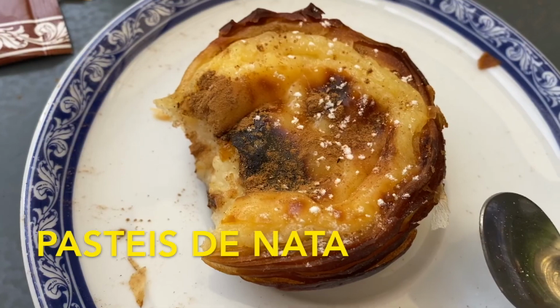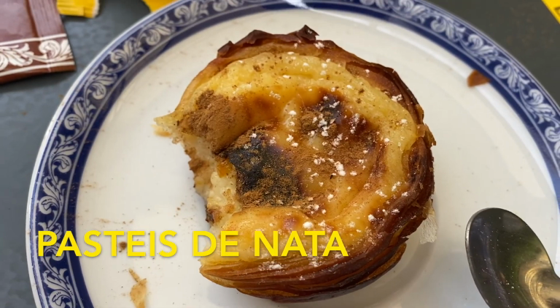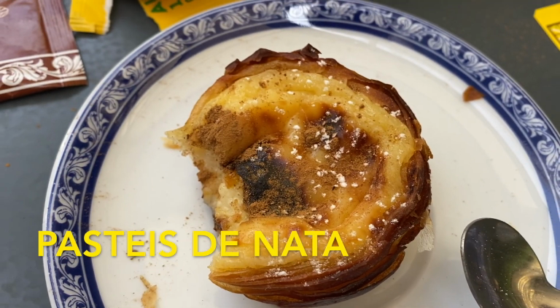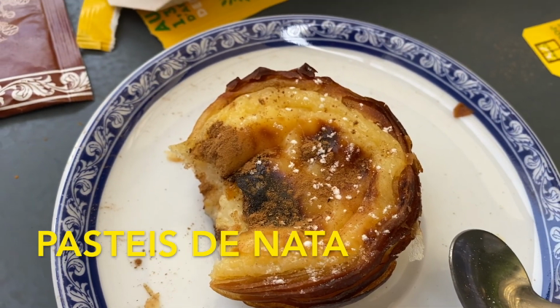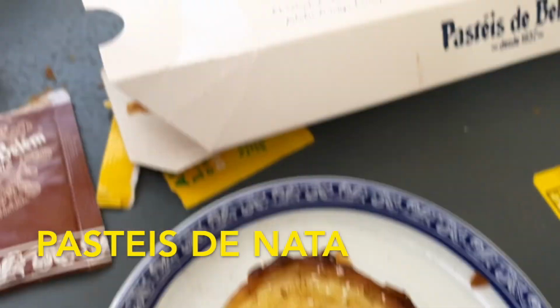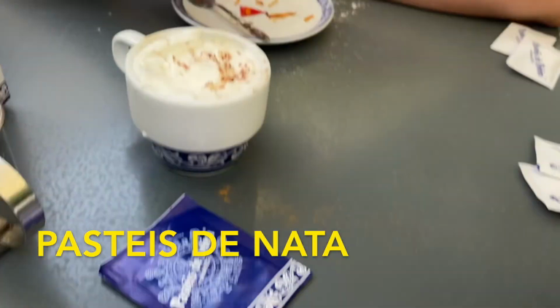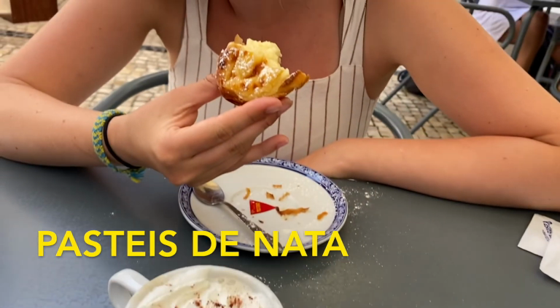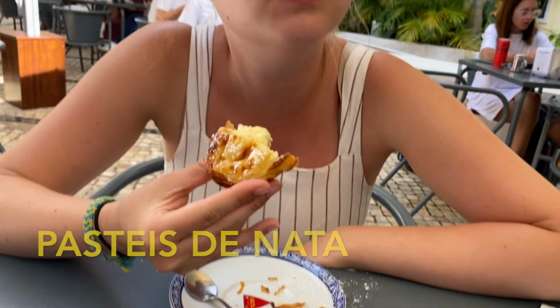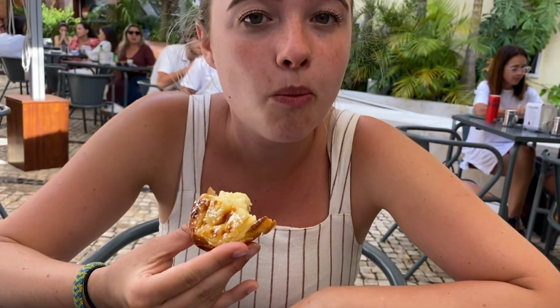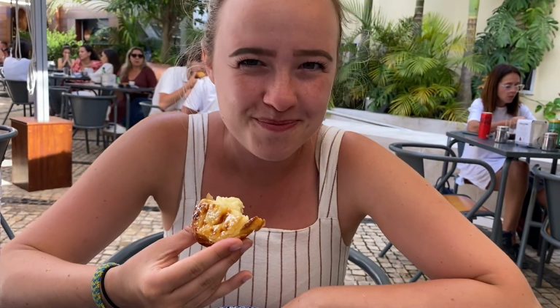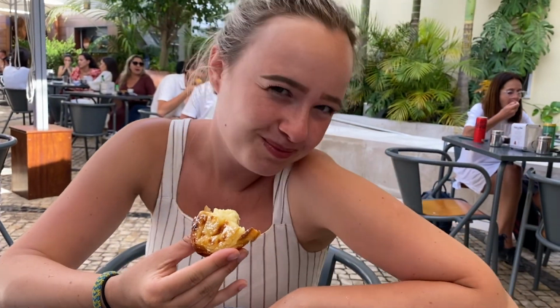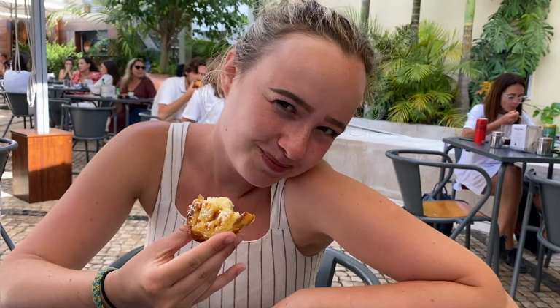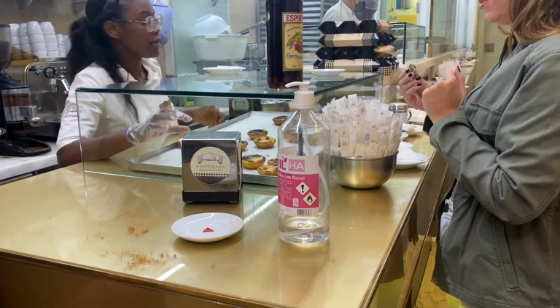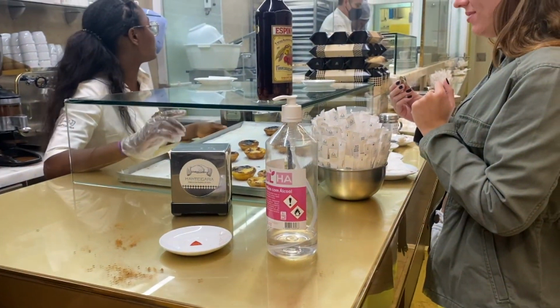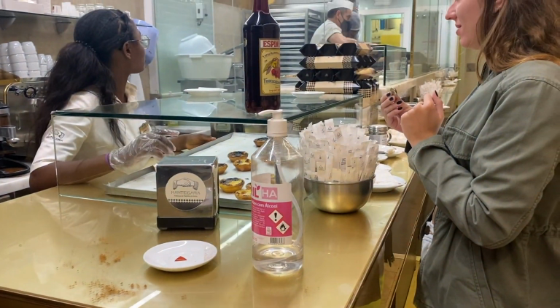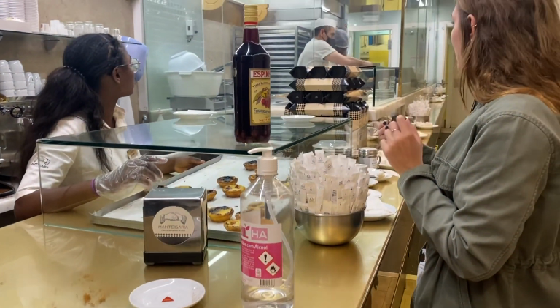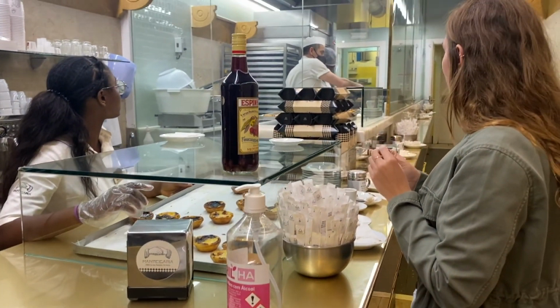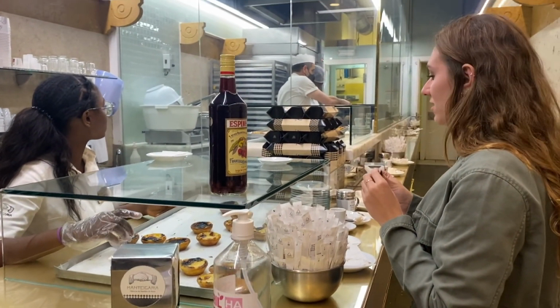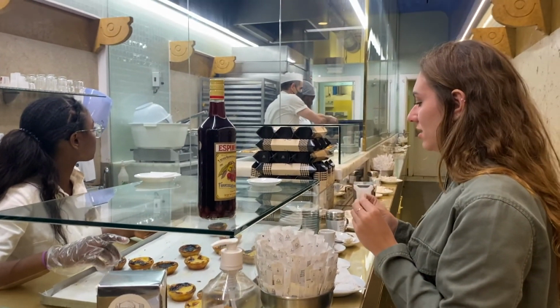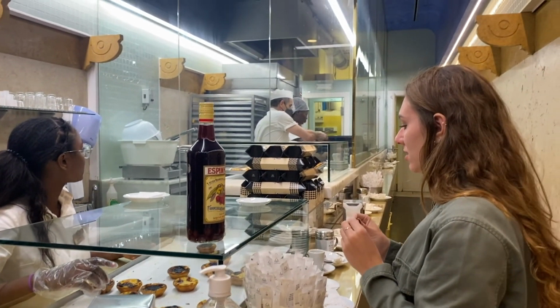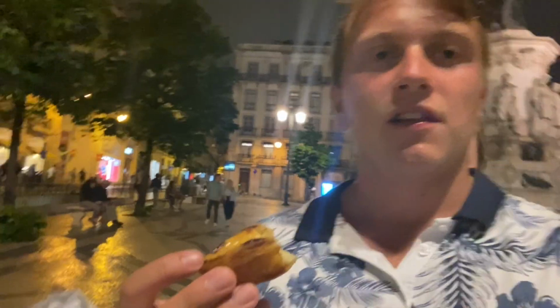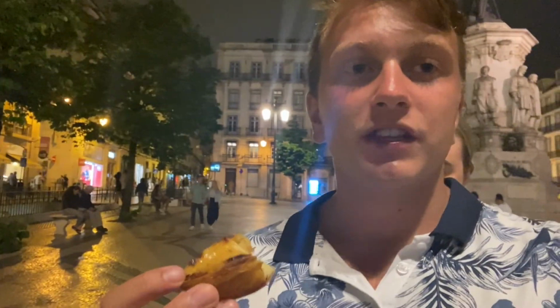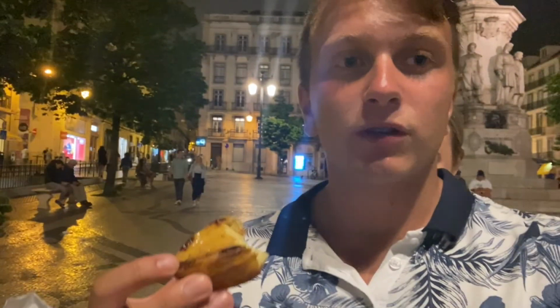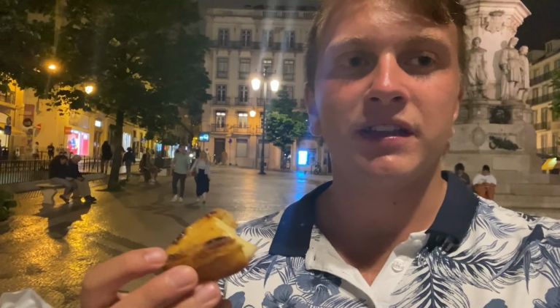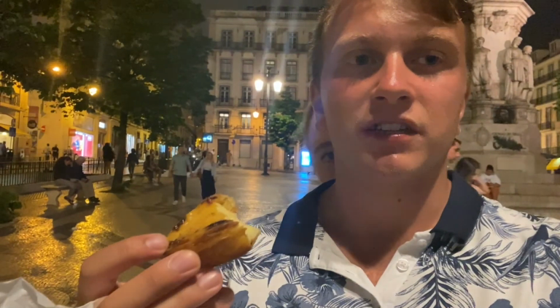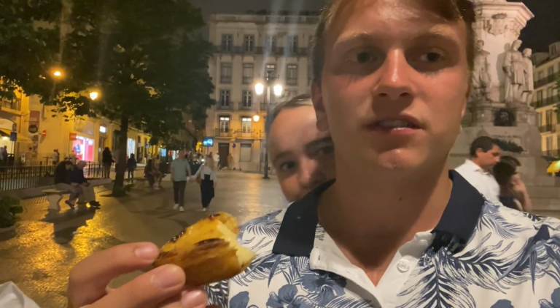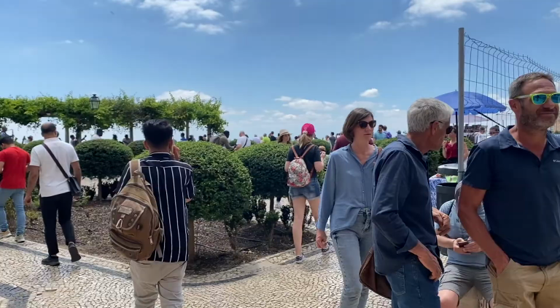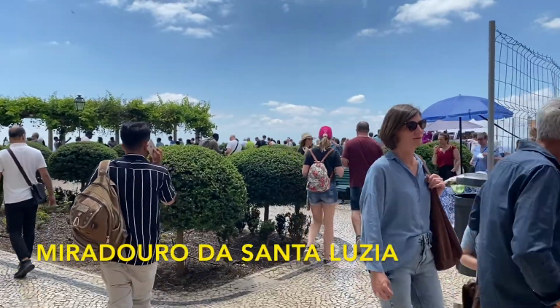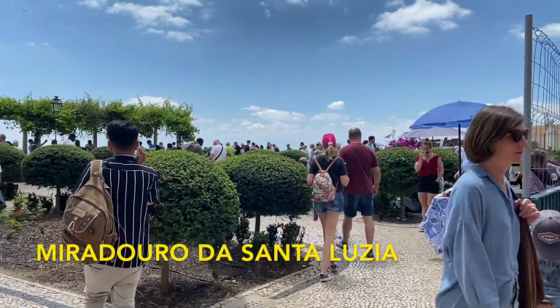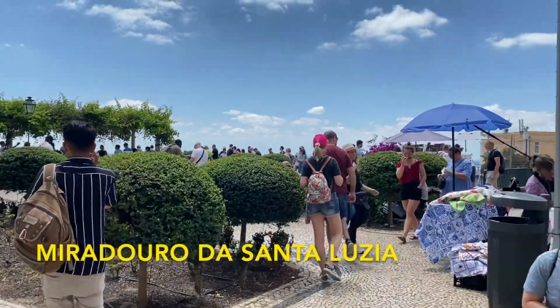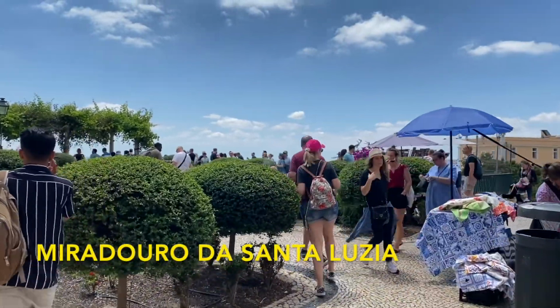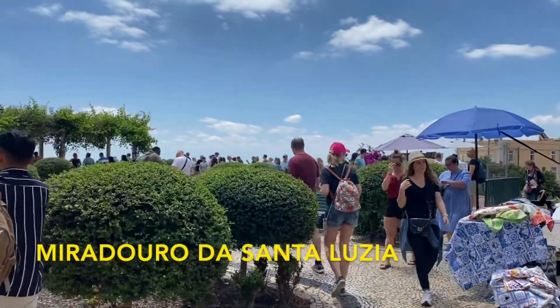Pastéis de Nata come from Lisbon, and there are many other places to try them here that also taste amazing. Manteigaria is another great spot that has some great pastries.